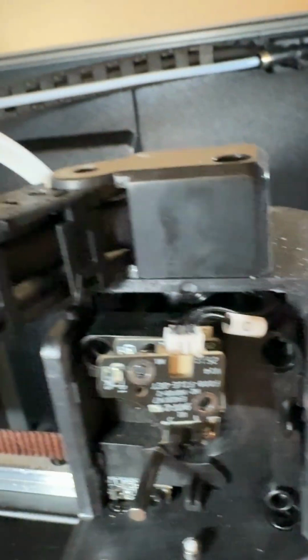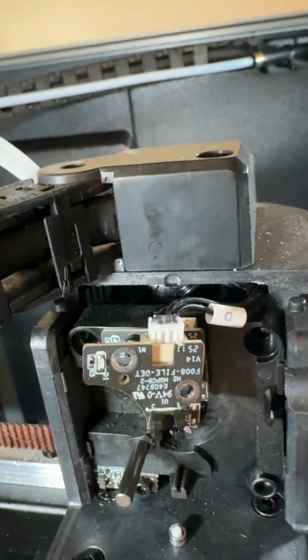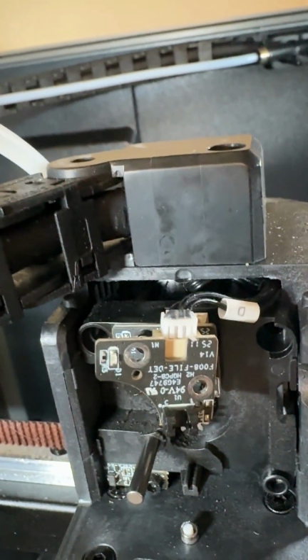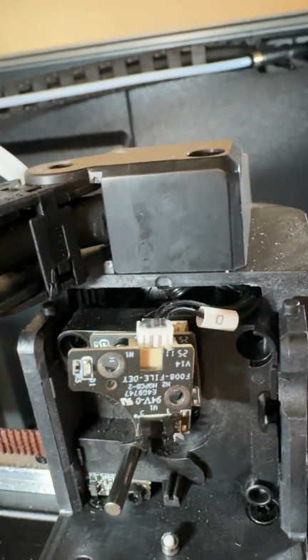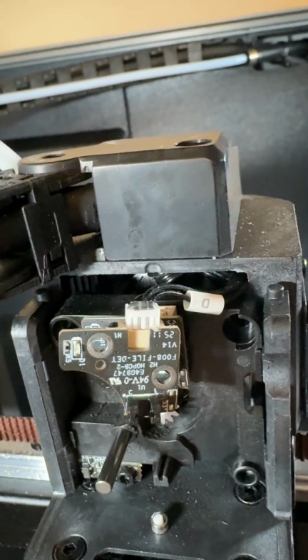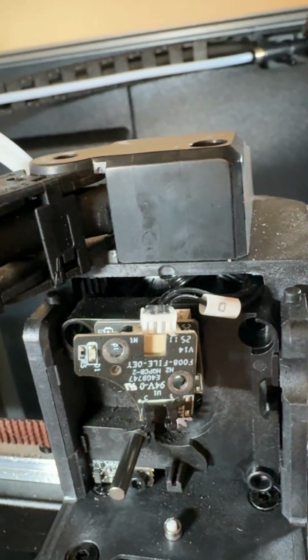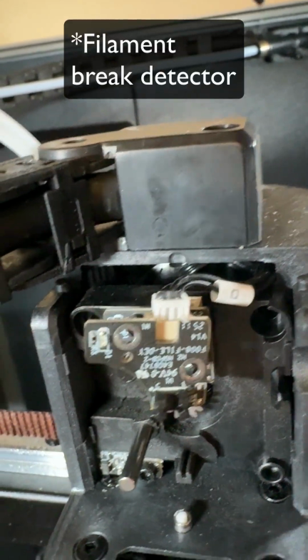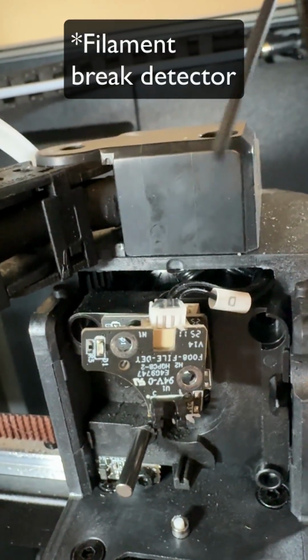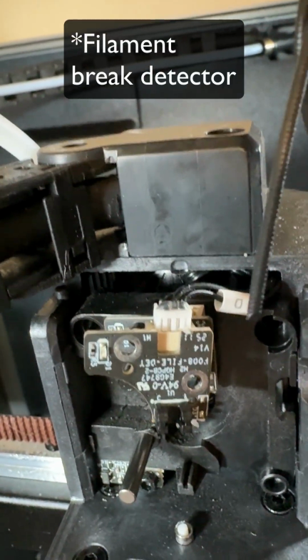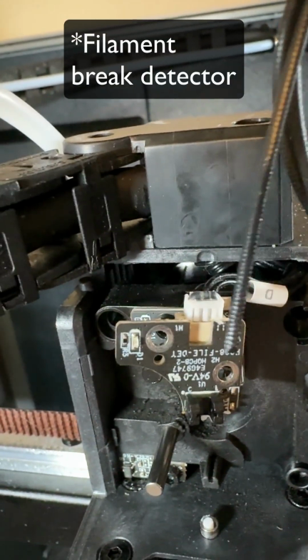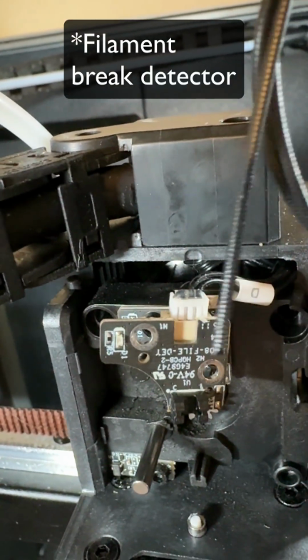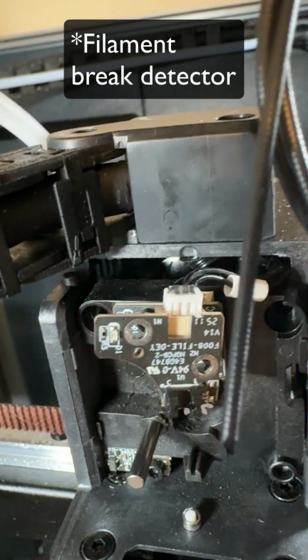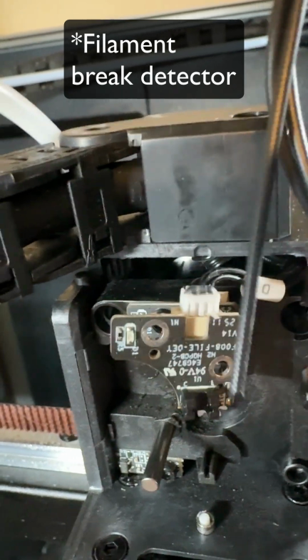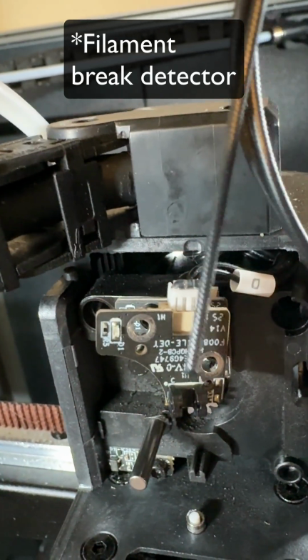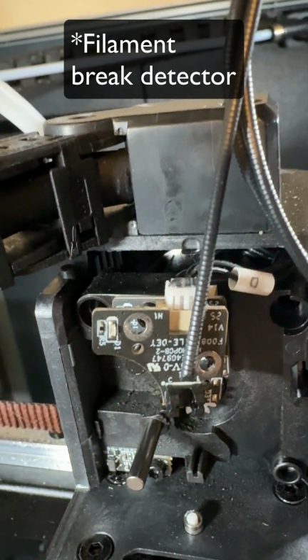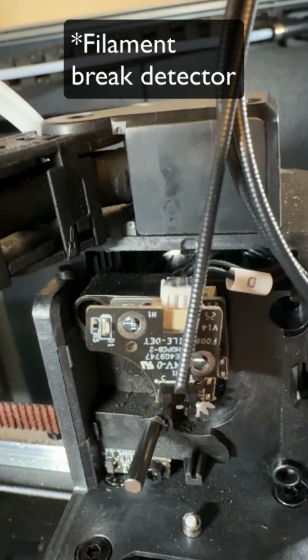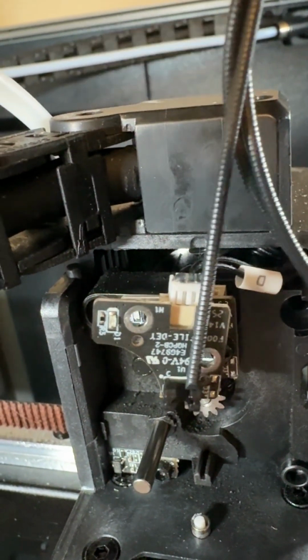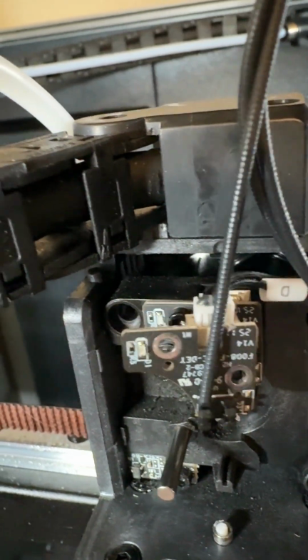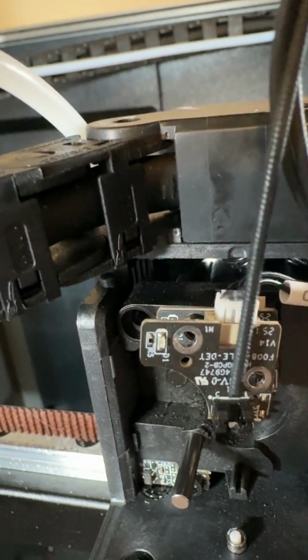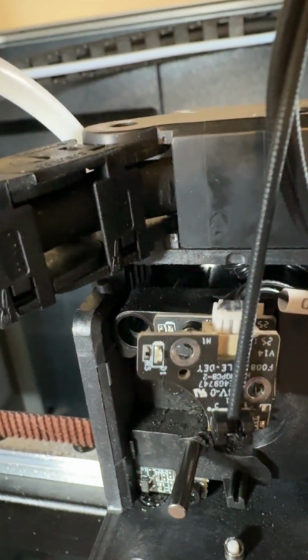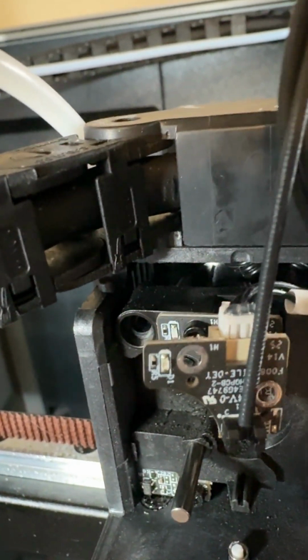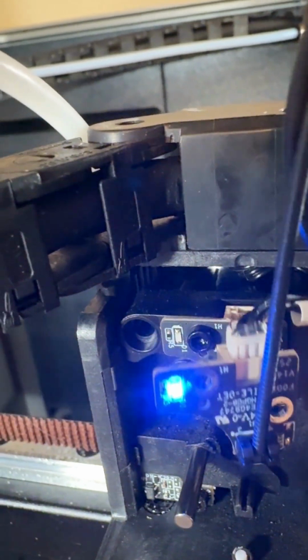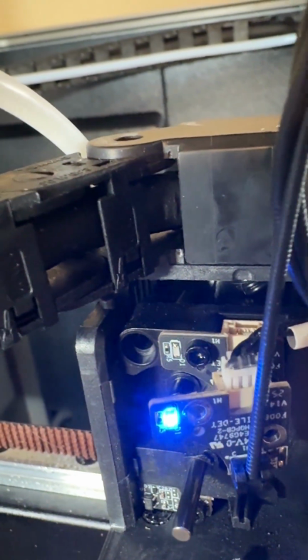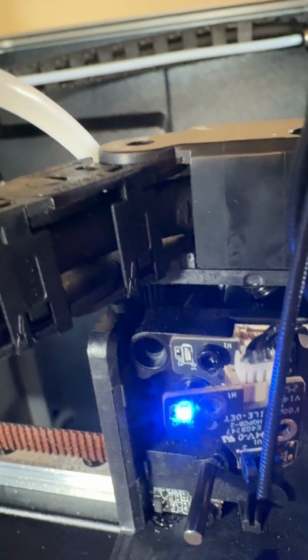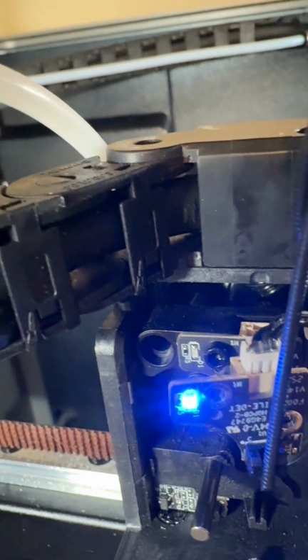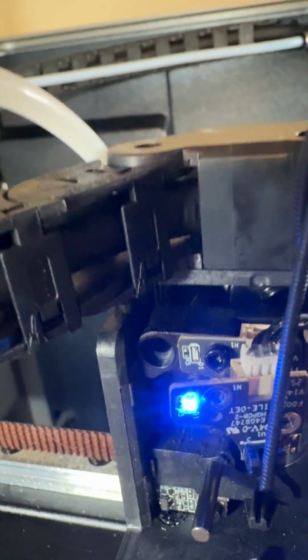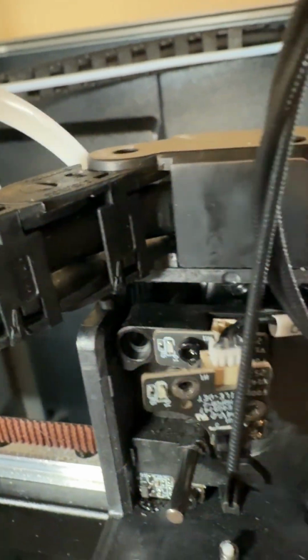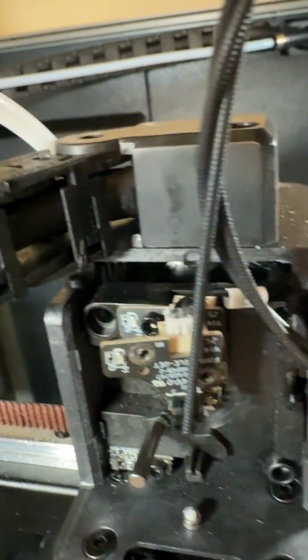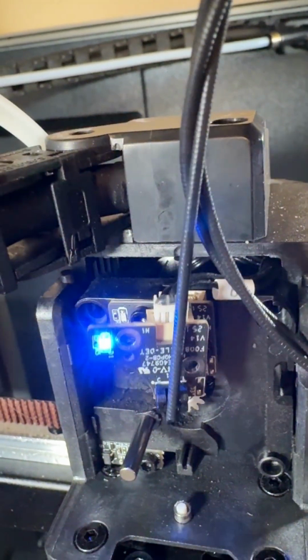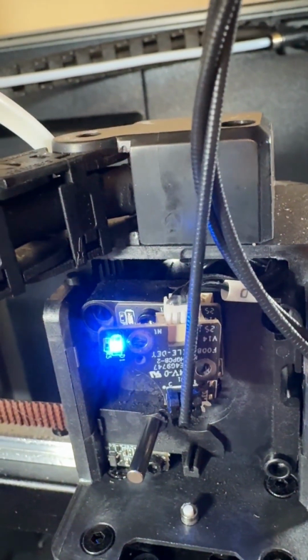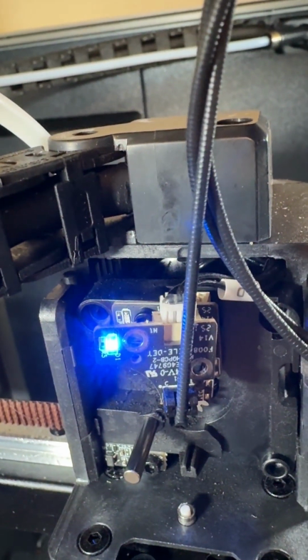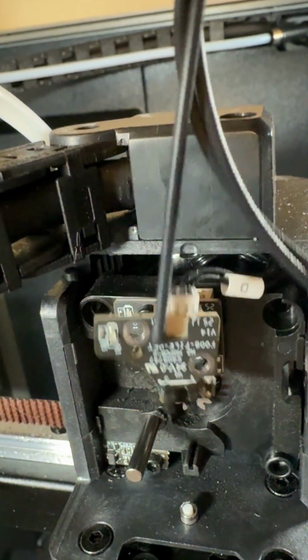I've connected a new filament presence detector and it's off the way that it should be until filament is actually present, and then it's on.